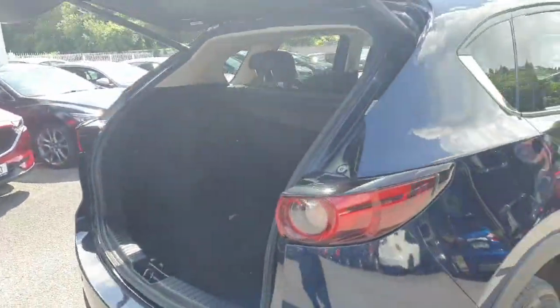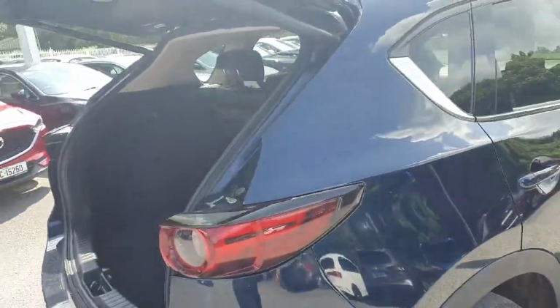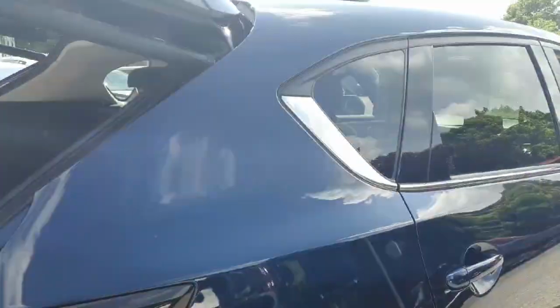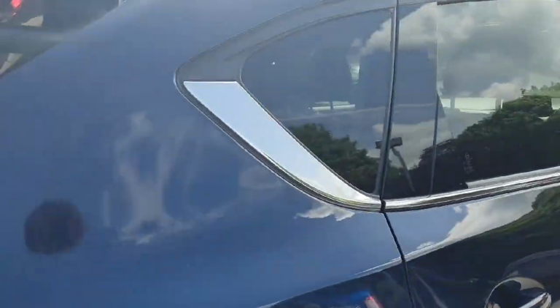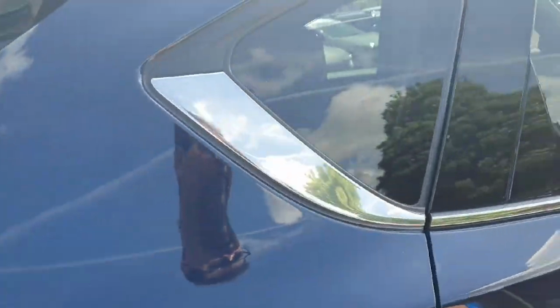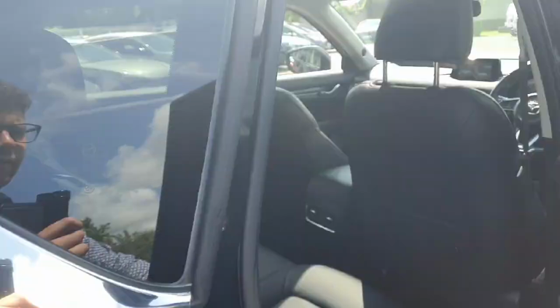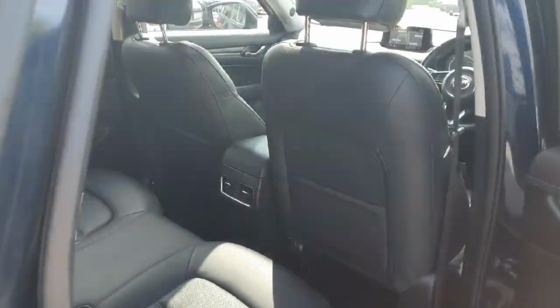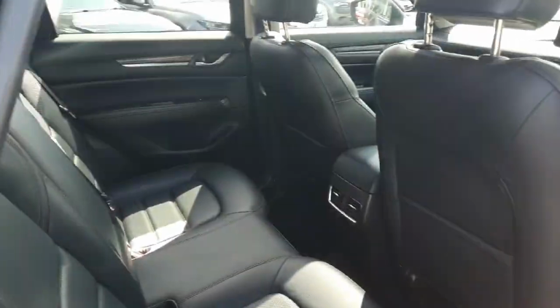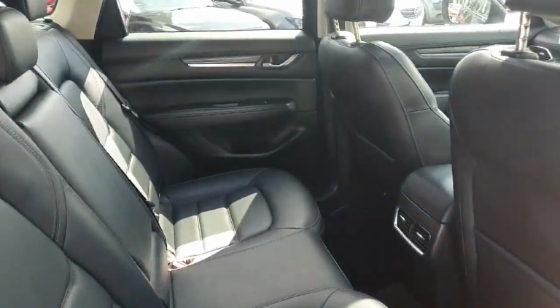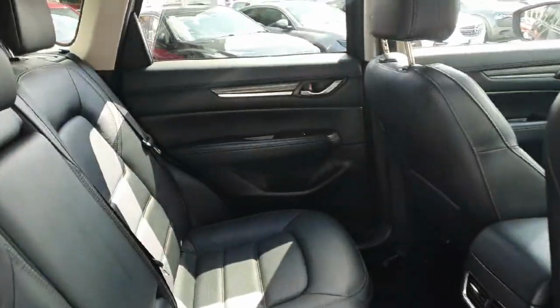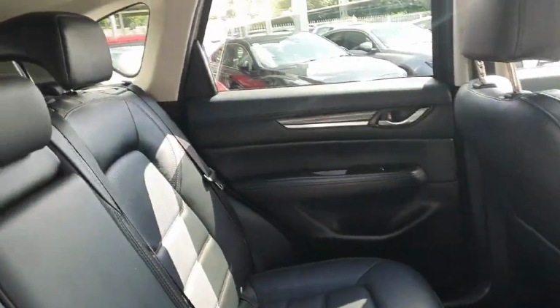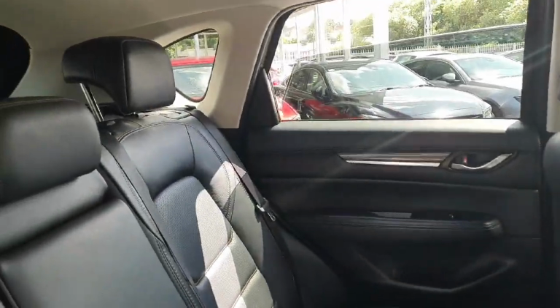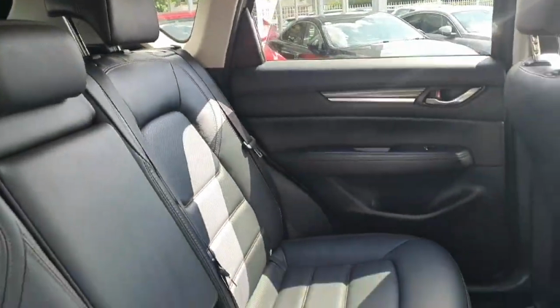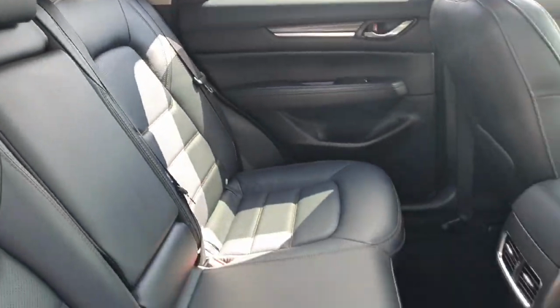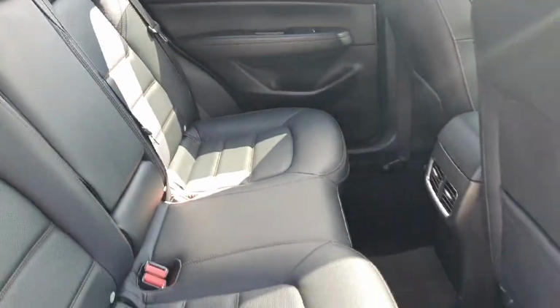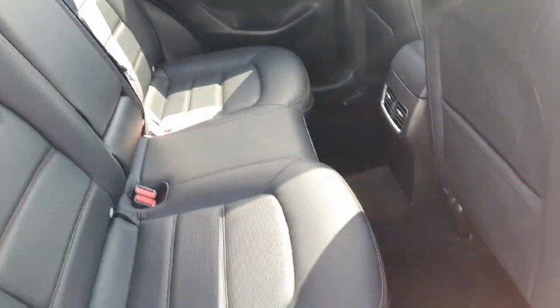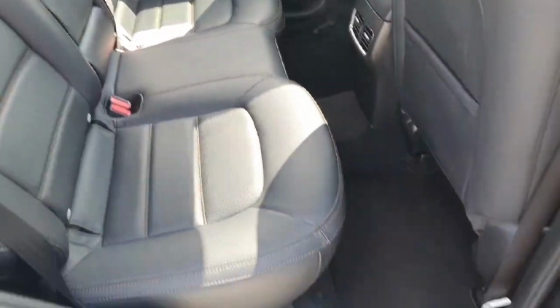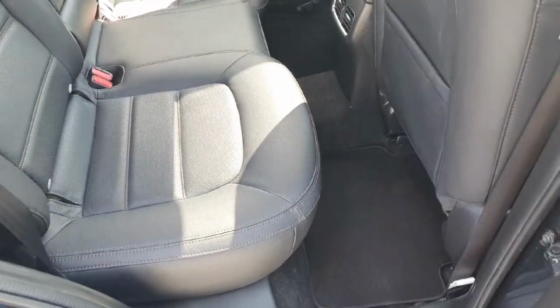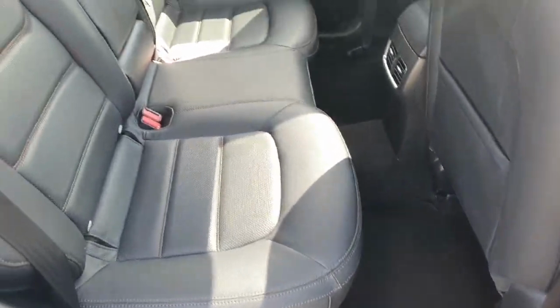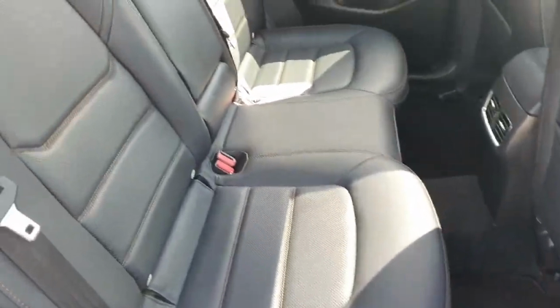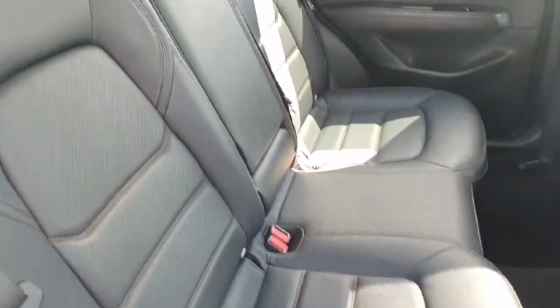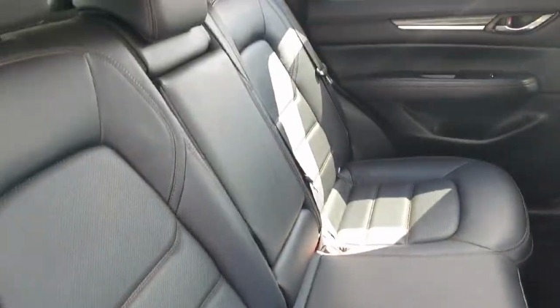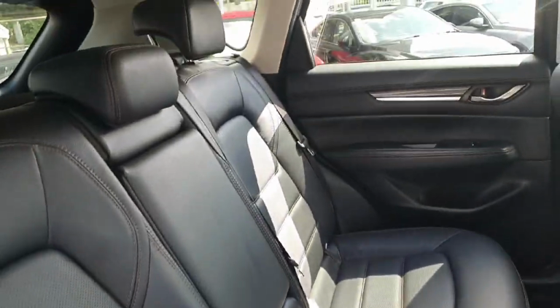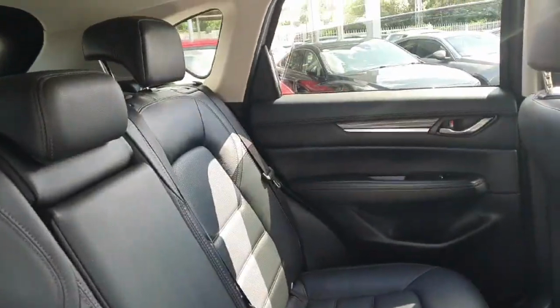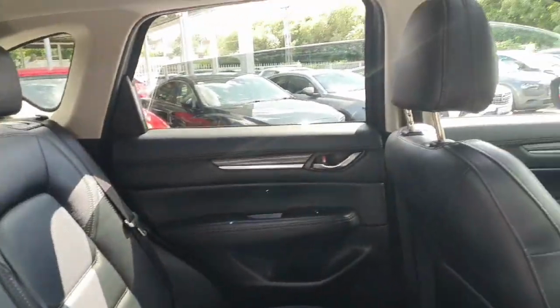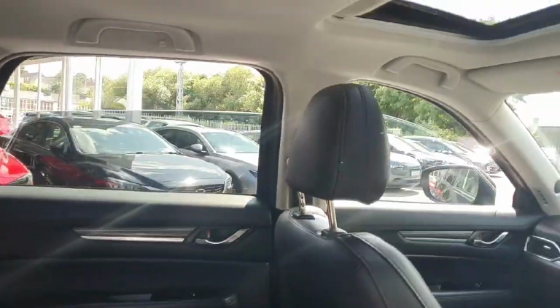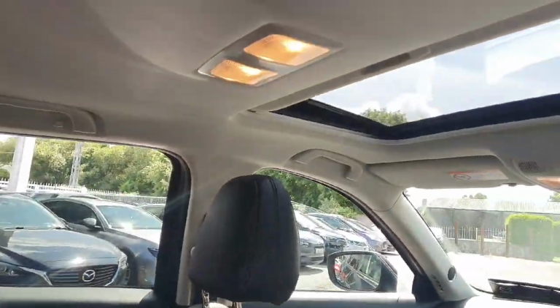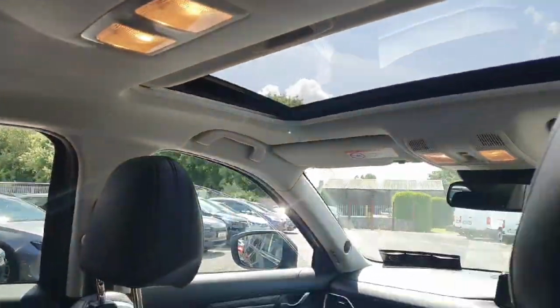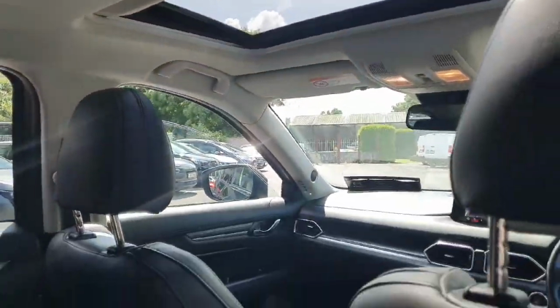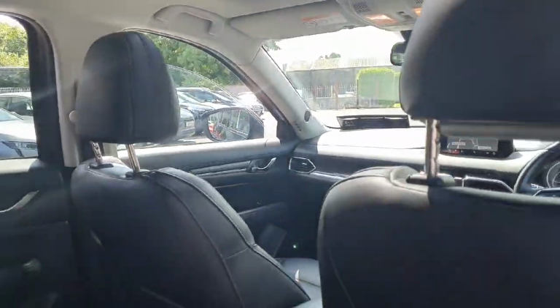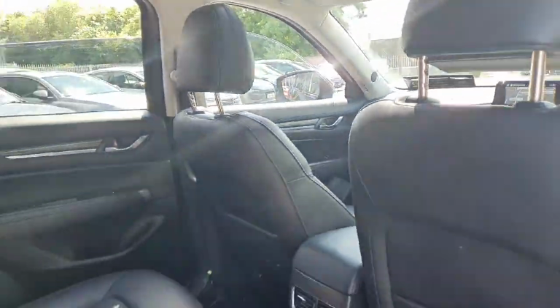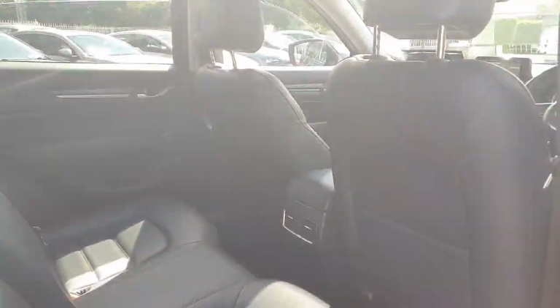Just popping into the interior, this Mazda CX-5 is finished with a full black leather interior — a stunning finish inside. The seats are lovely and comfortable, with plenty of leg room. There are Isofix points across the back, and you also have a lovely sunroof.